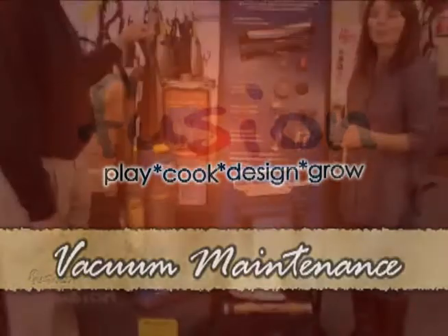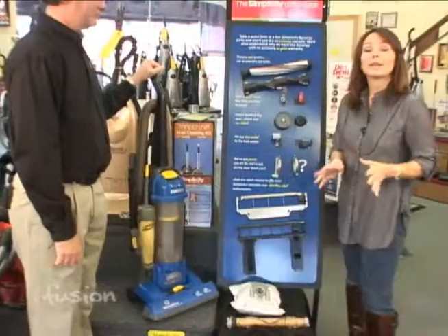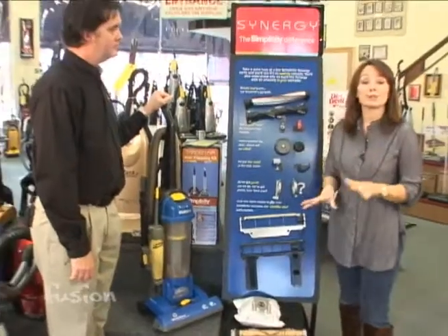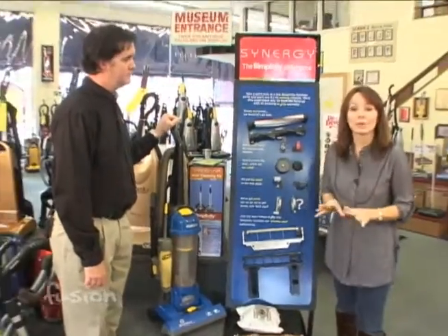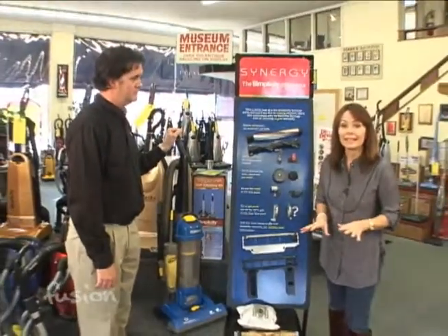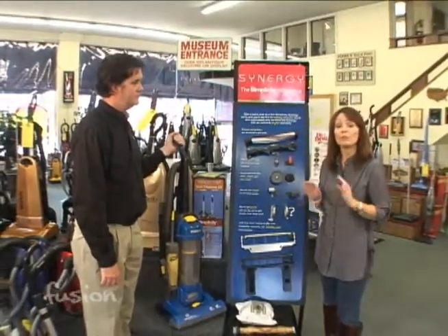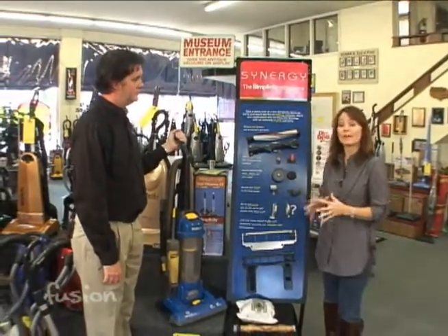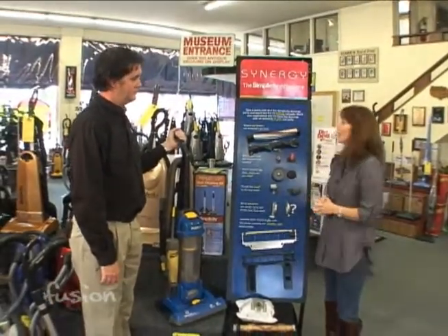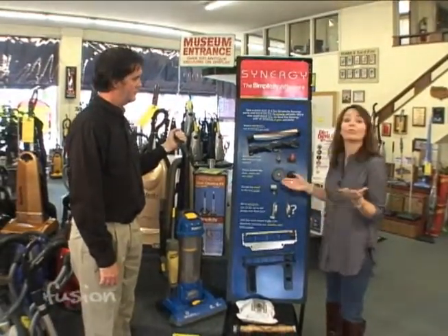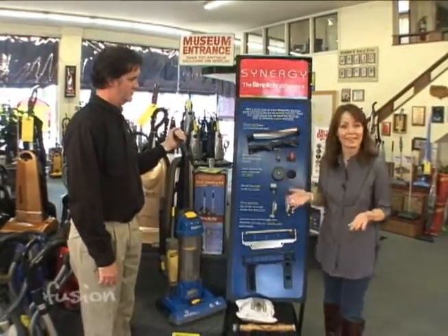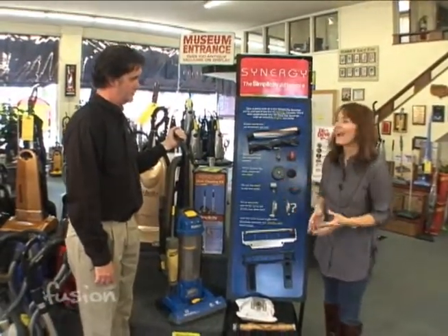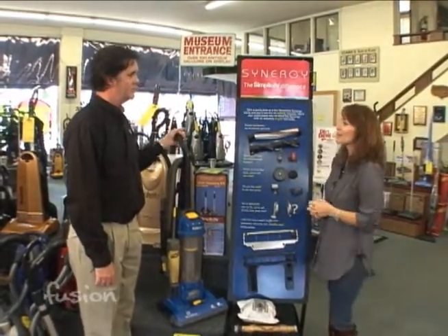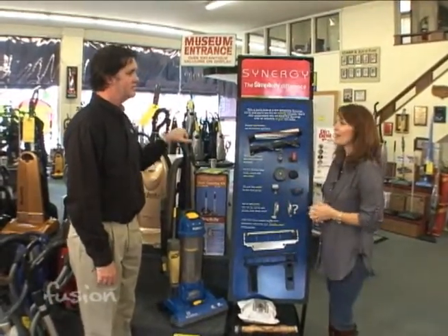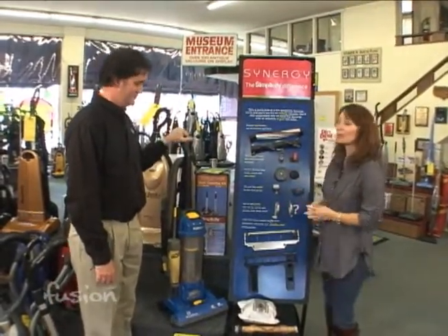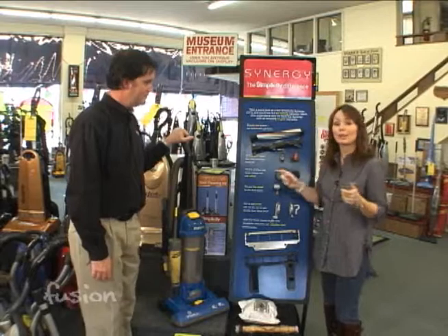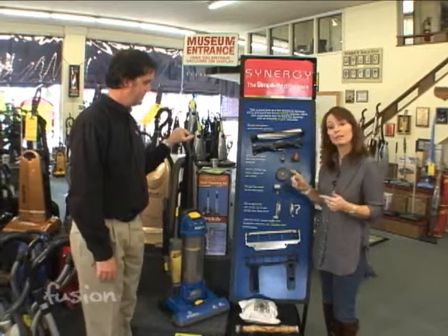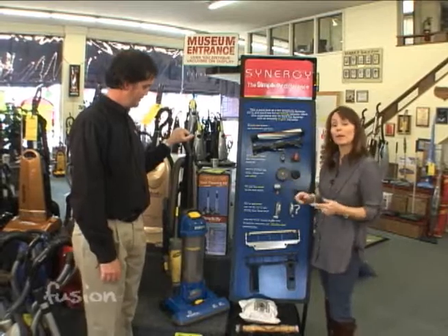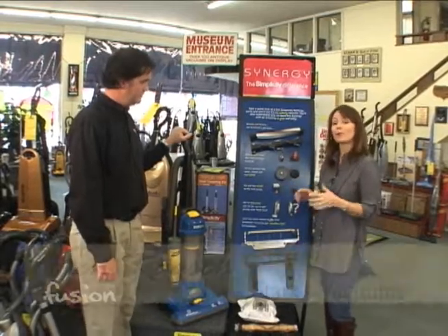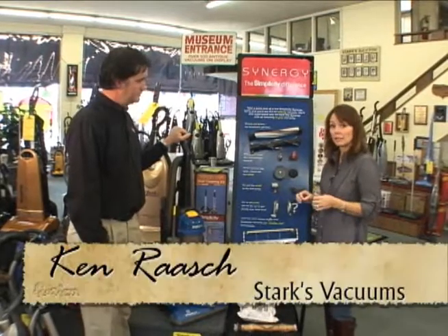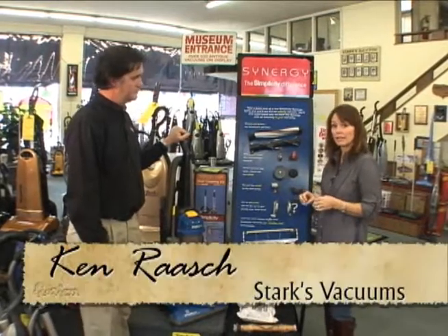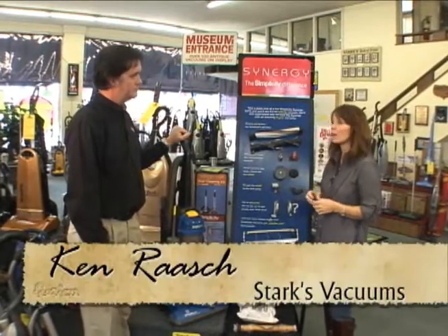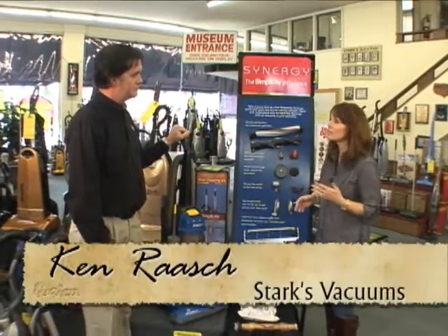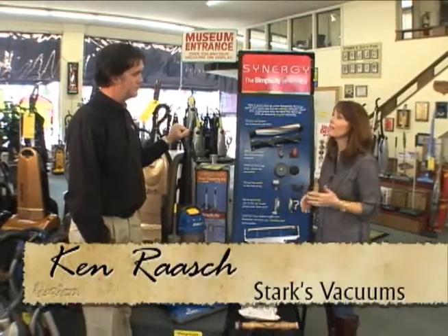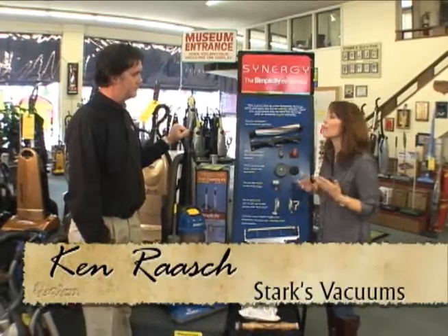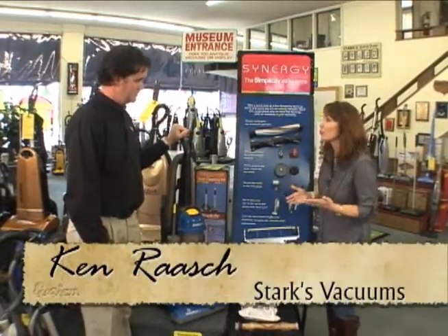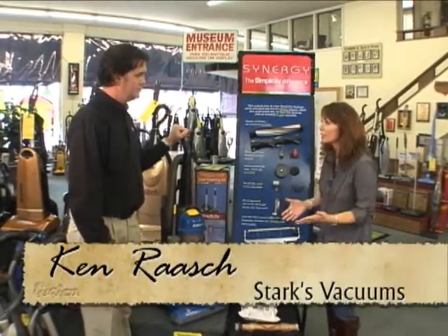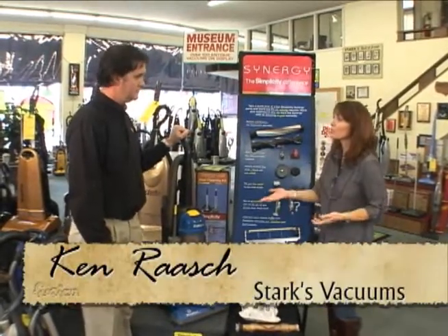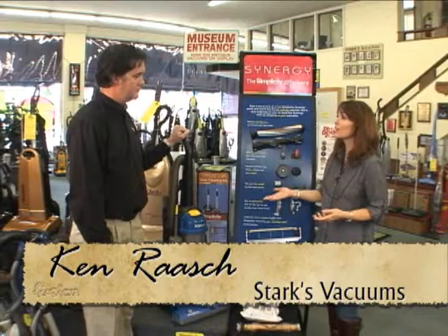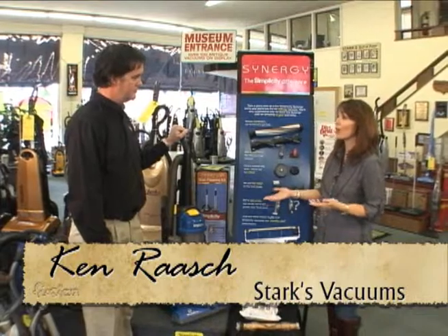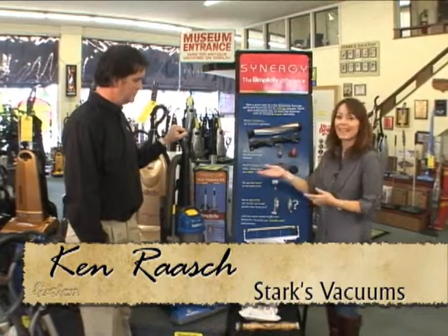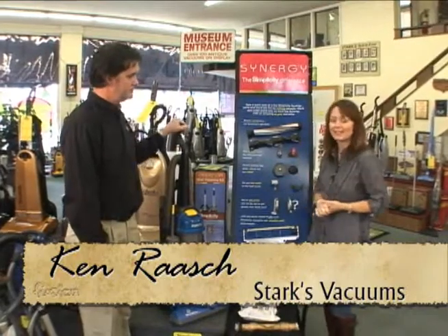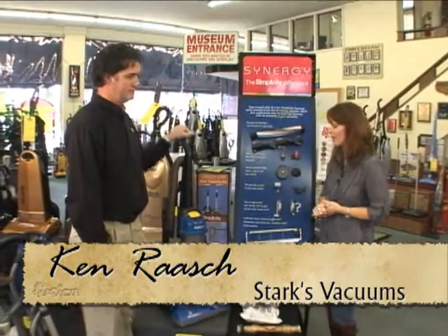Well if you're ready to do your spring cleaning you don't want to do it all for nothing. We're at Stark's Vacuum and we're learning a little bit about your vacuum cleaner and what you have to do to keep it functioning properly so it's really doing its job, and Ken is here to show us.